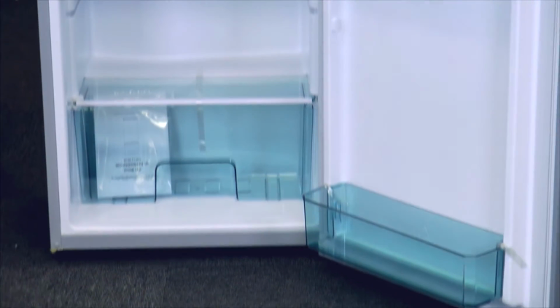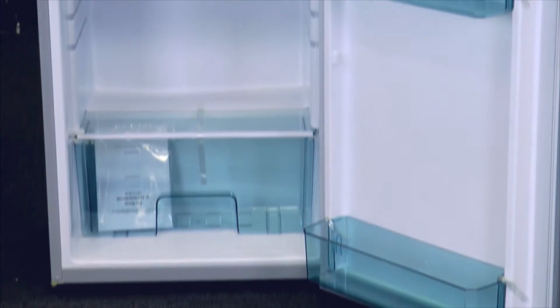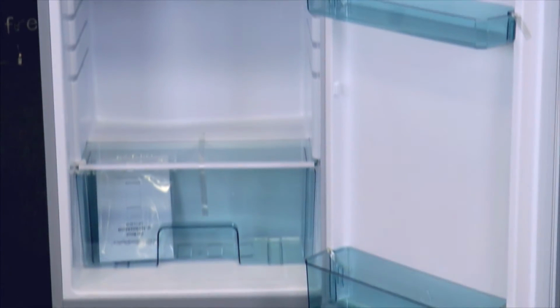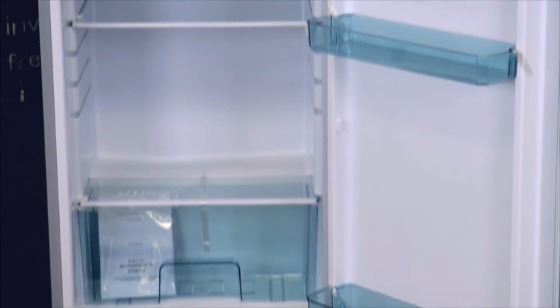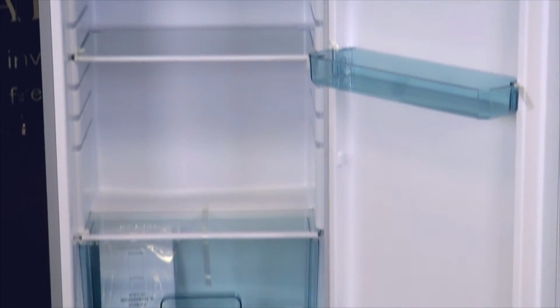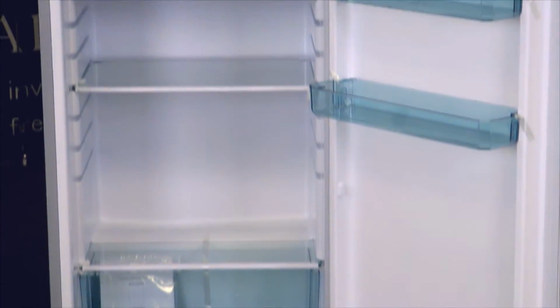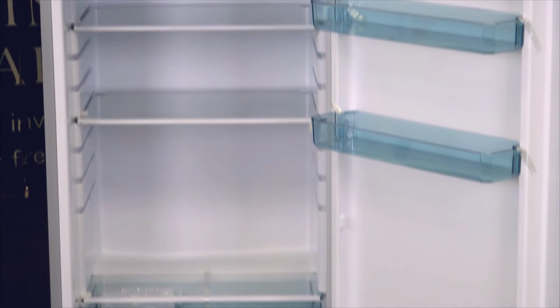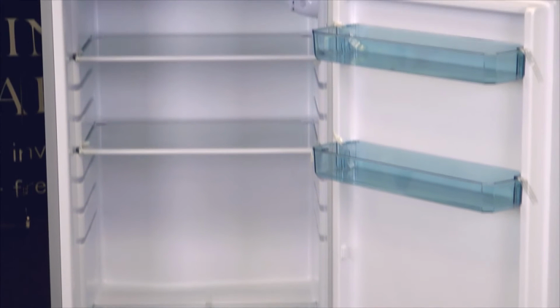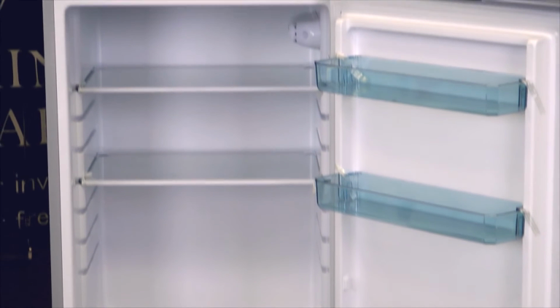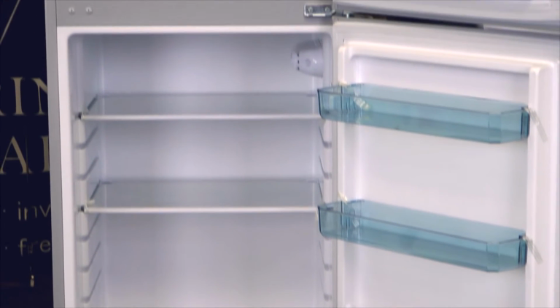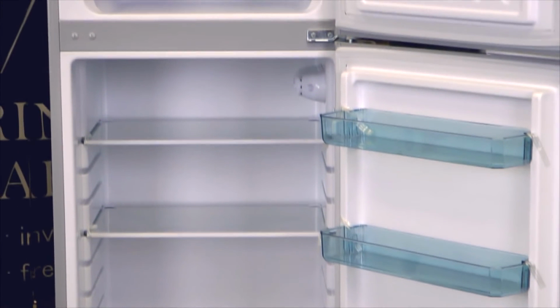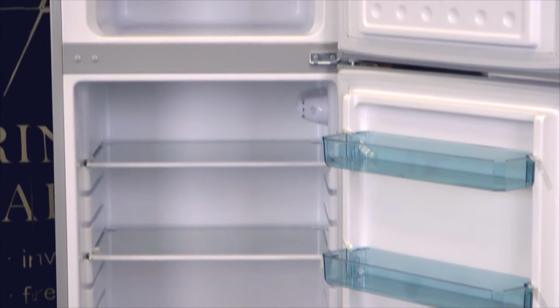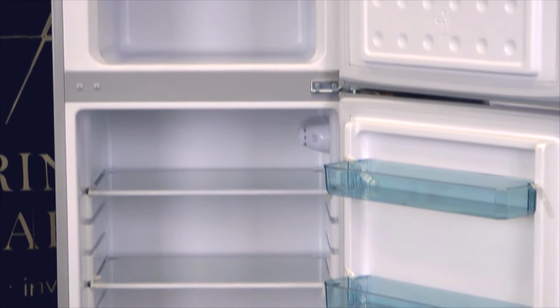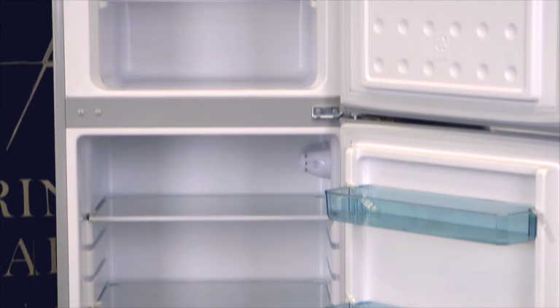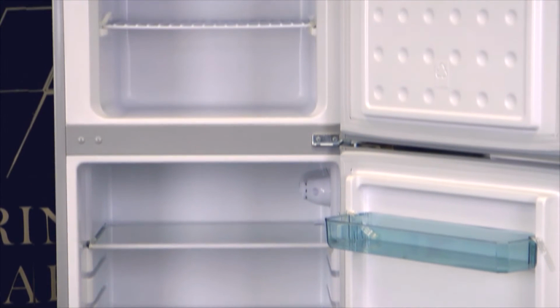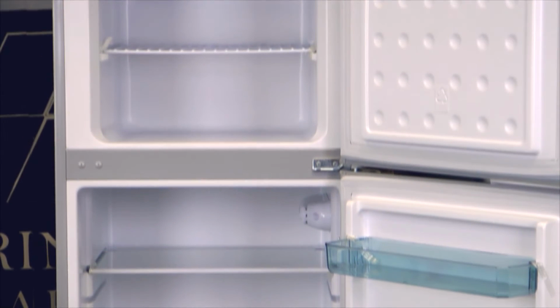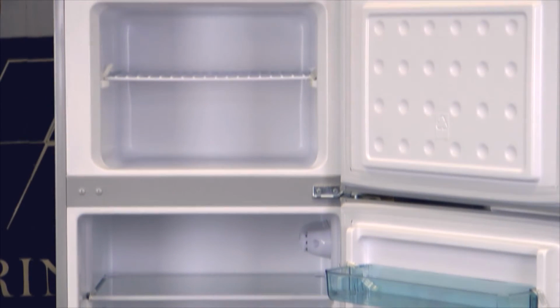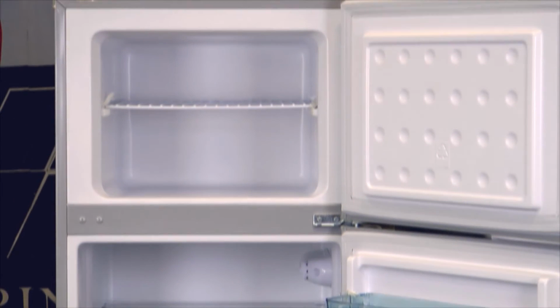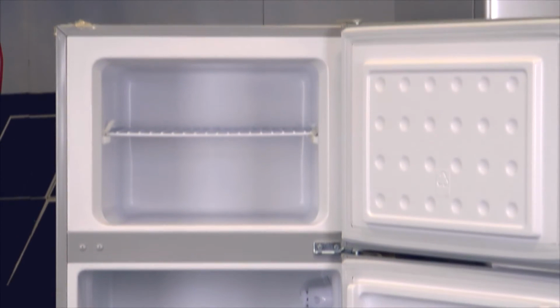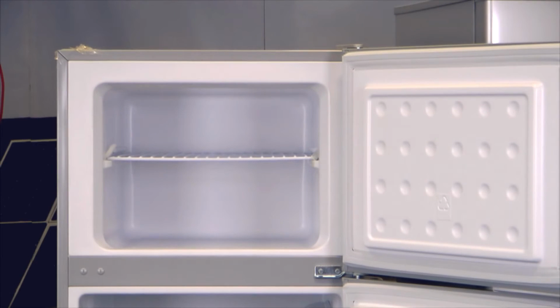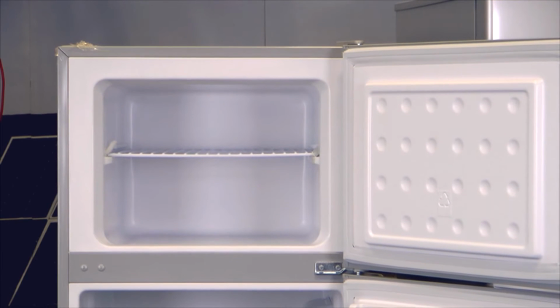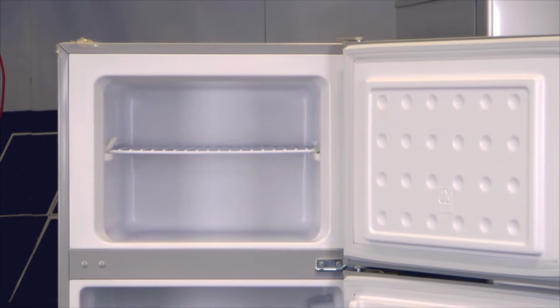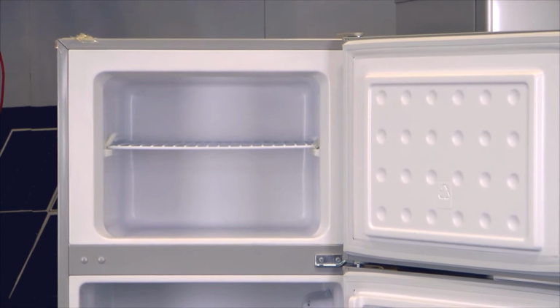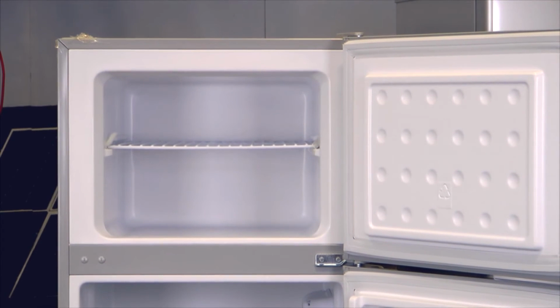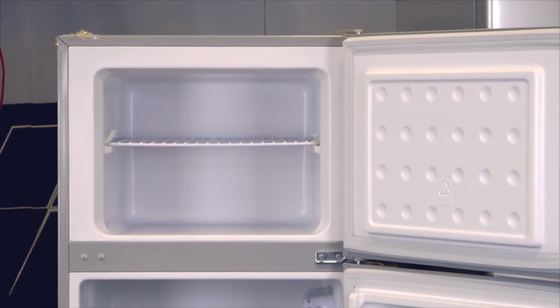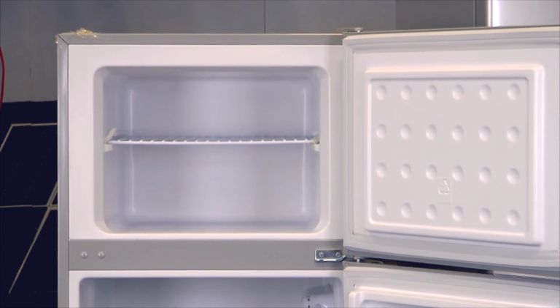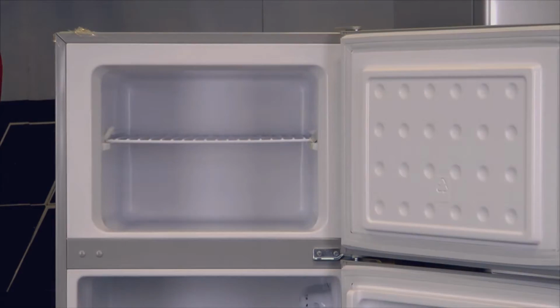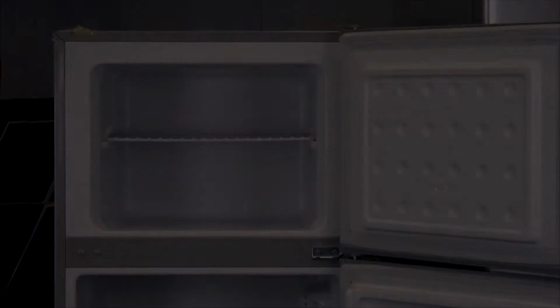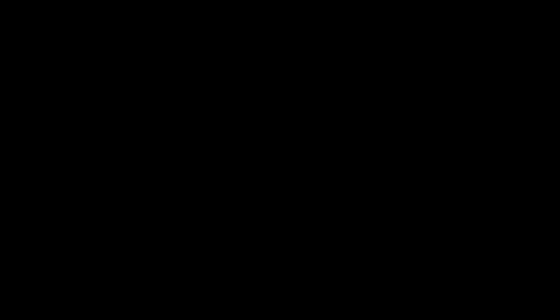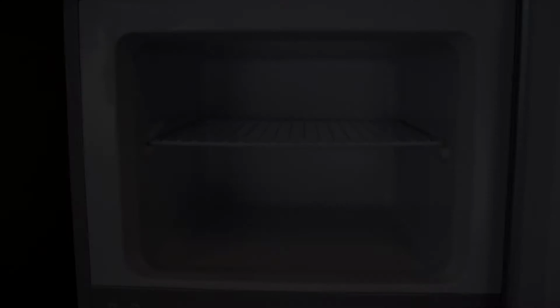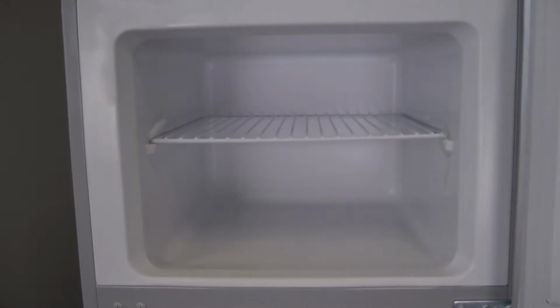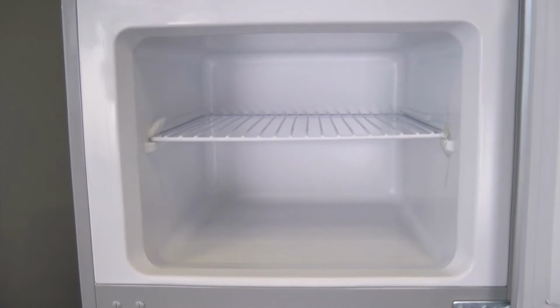The refrigerator offers a 7-setting control dial, allowing temperature ranges between 32 to 50 degrees Fahrenheit in the refrigerator compartment, and 5 degrees to negative 7.6 degrees Fahrenheit in the freezer.